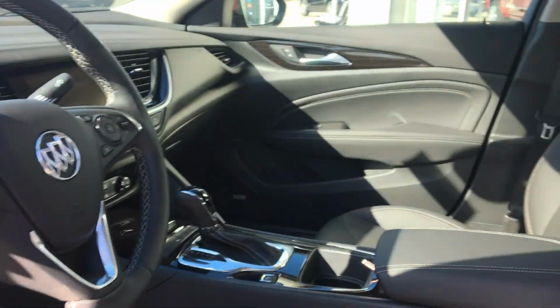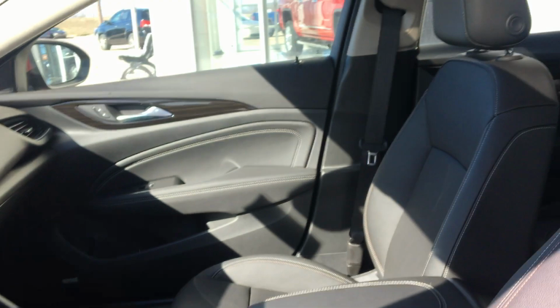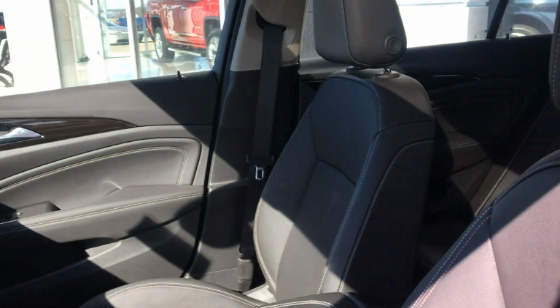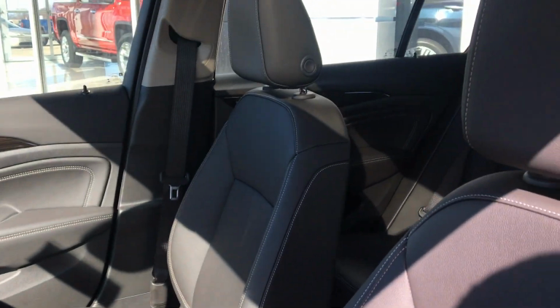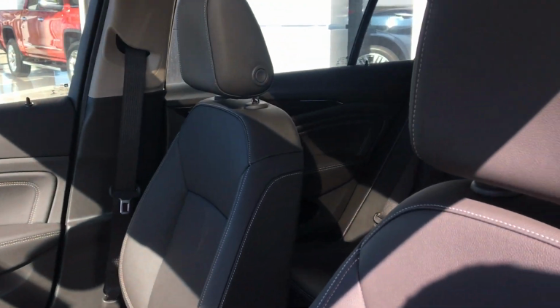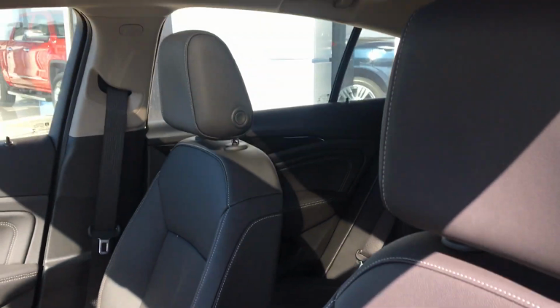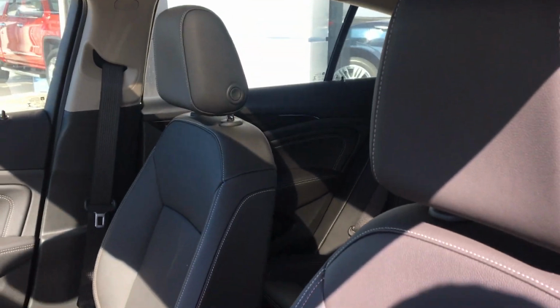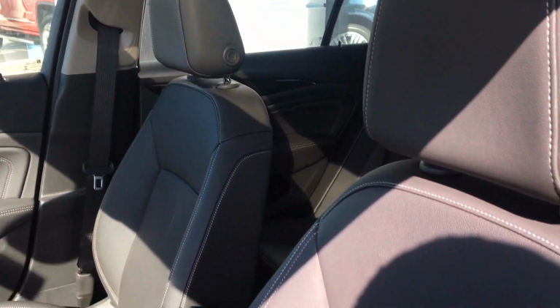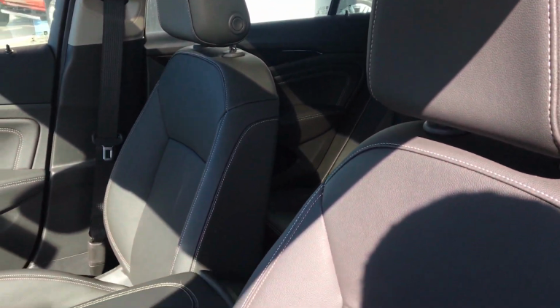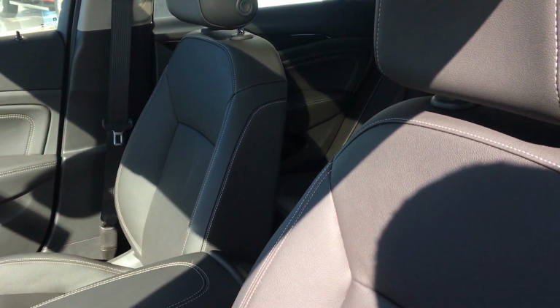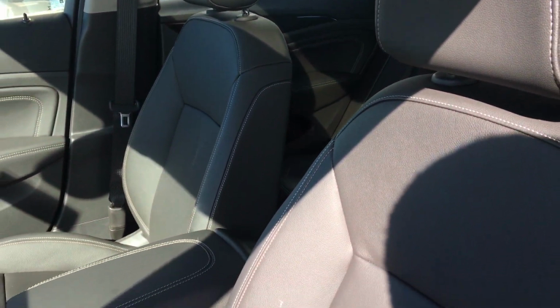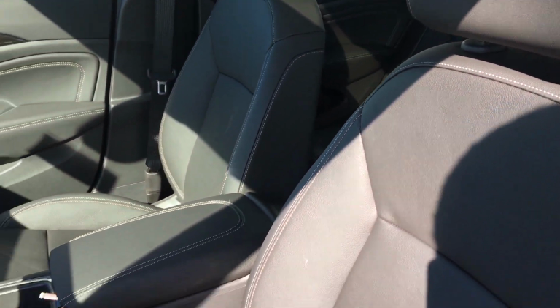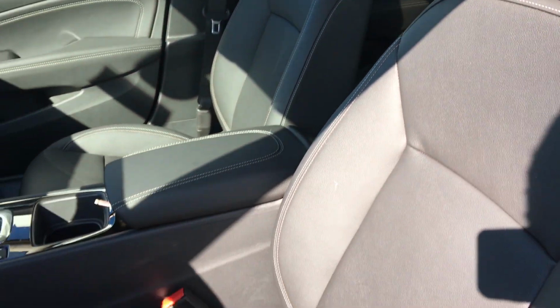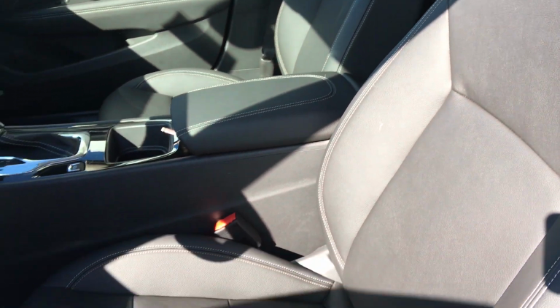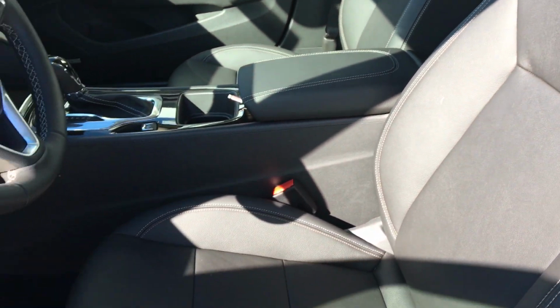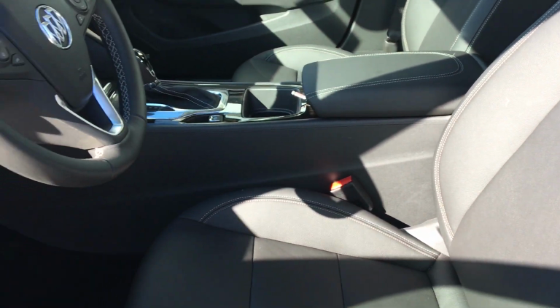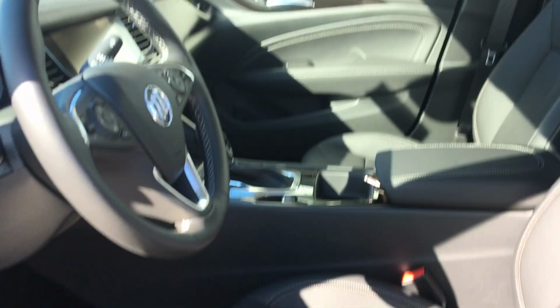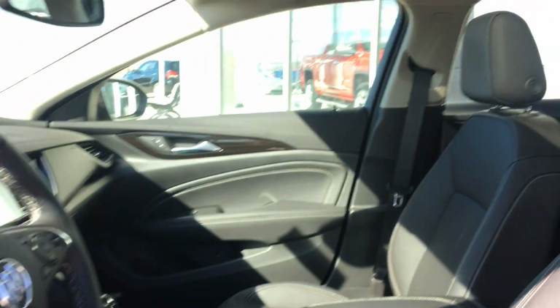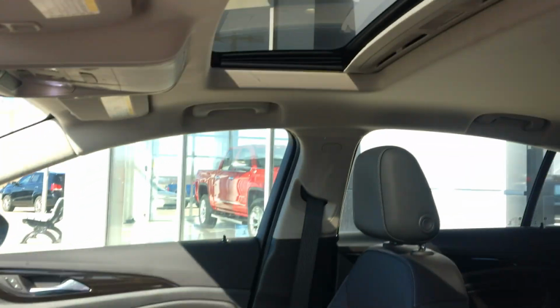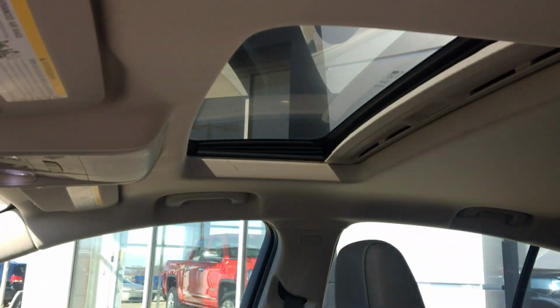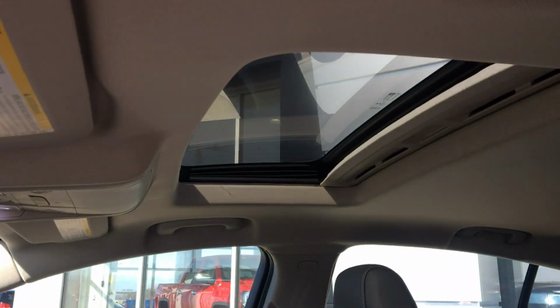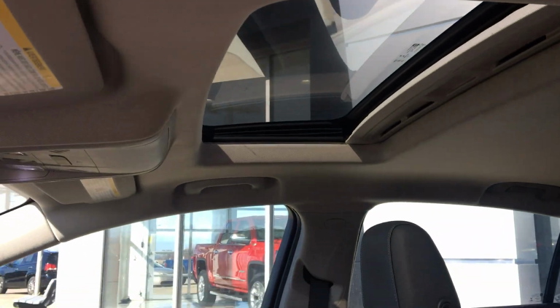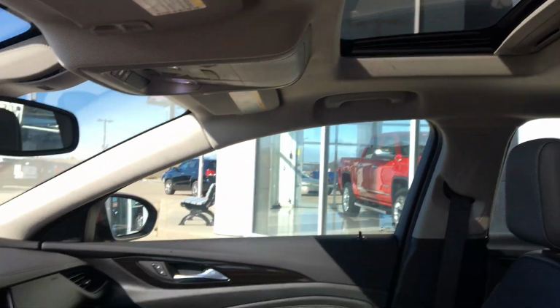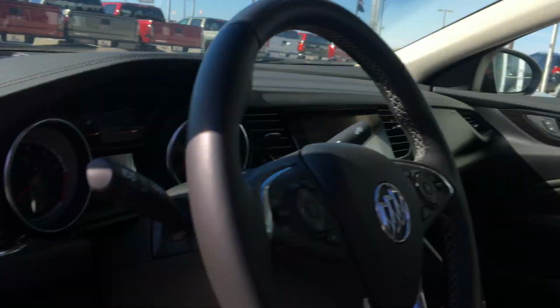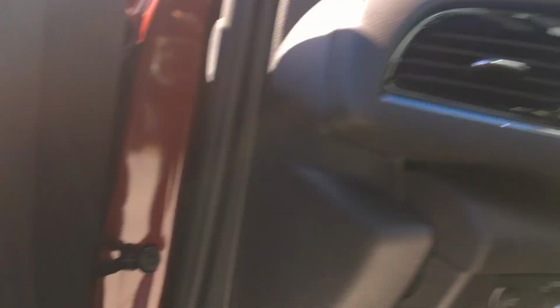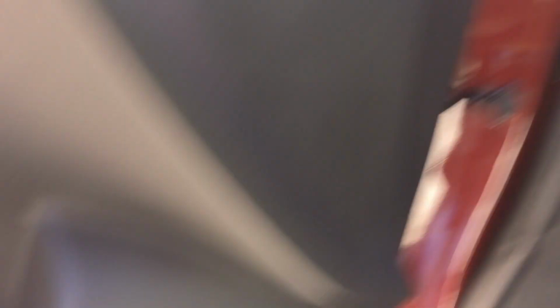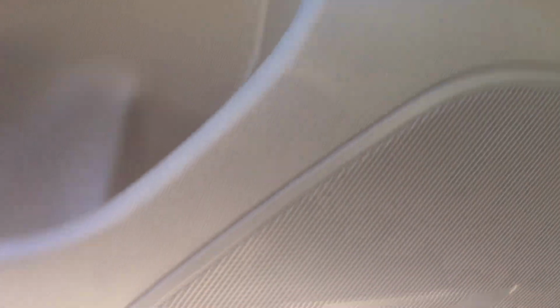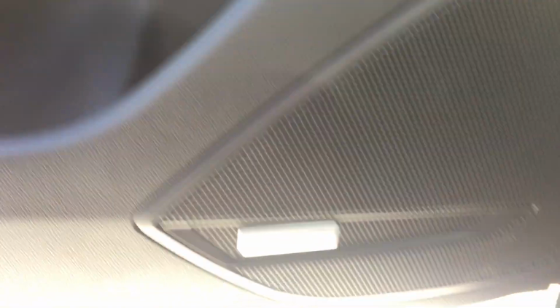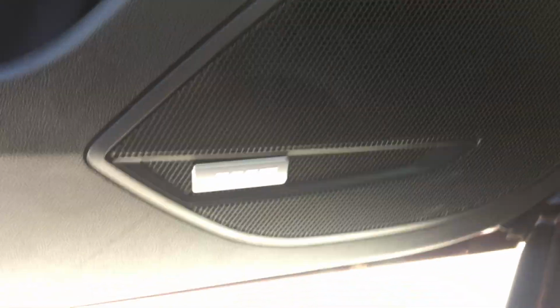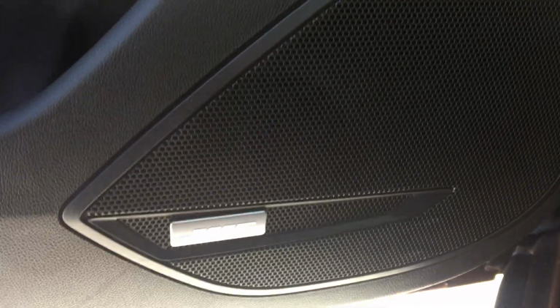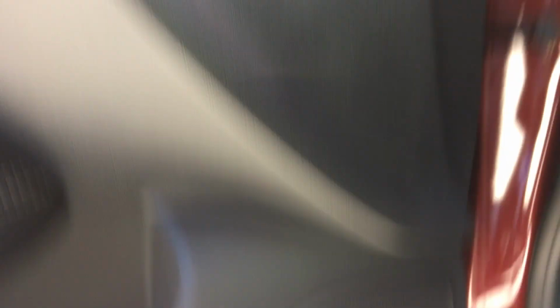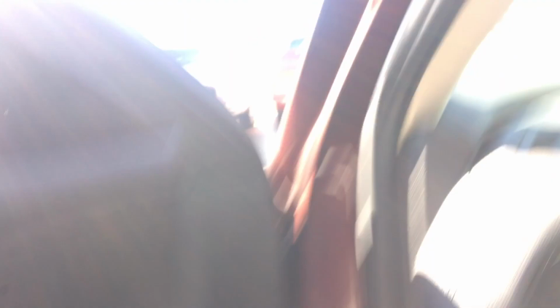Driver and passengers feature that same gorgeous premium leather and heated bucket seats, a sunroof, as well as a premium Bose sound stereo system.